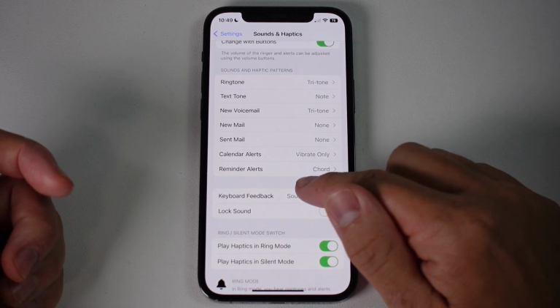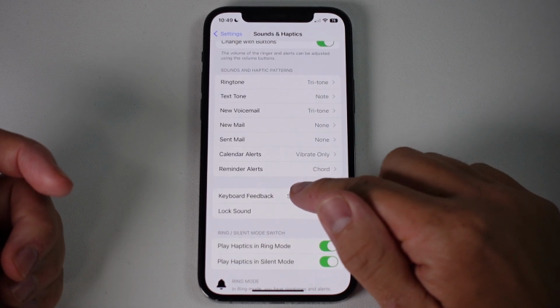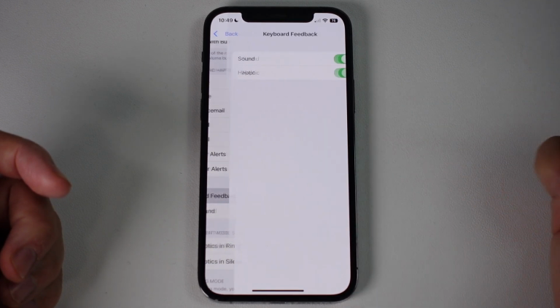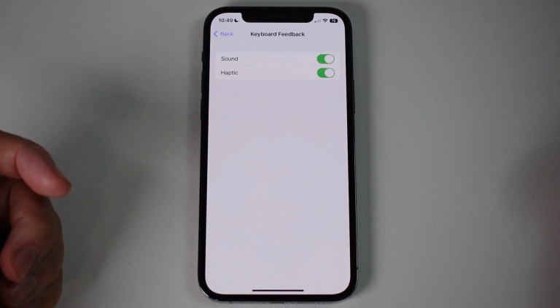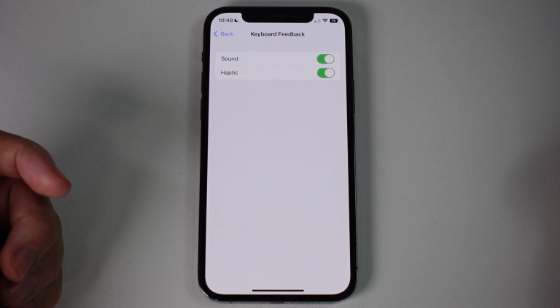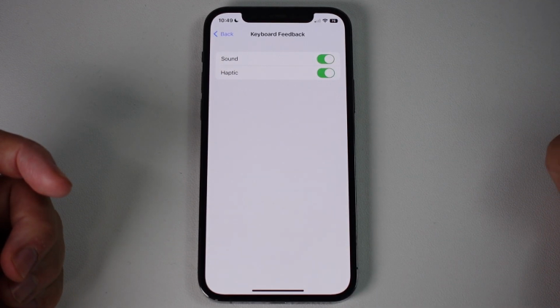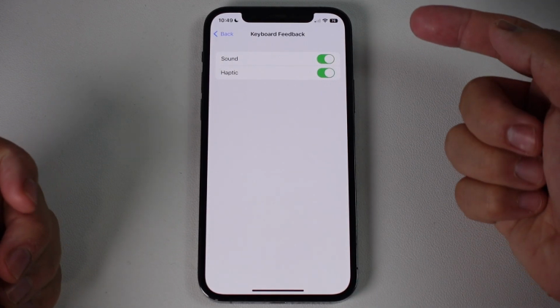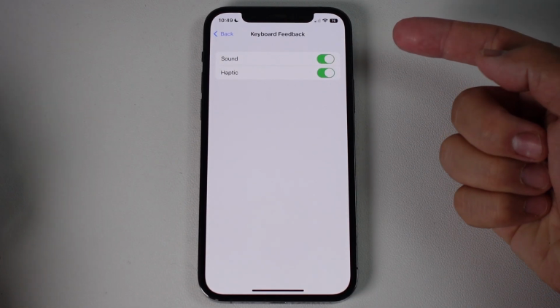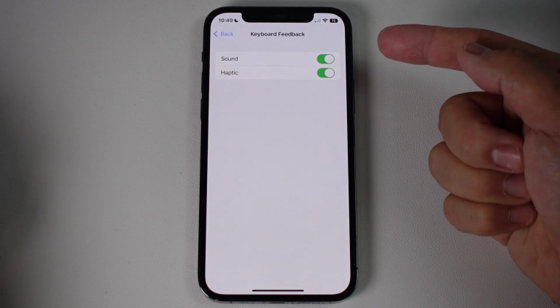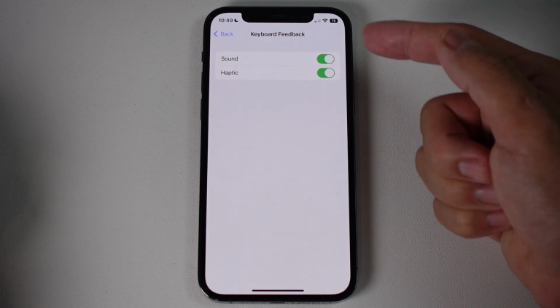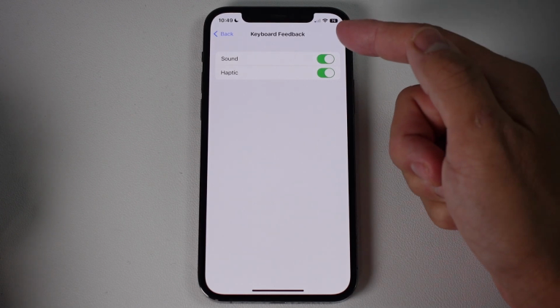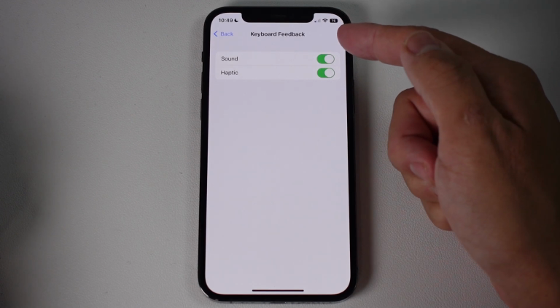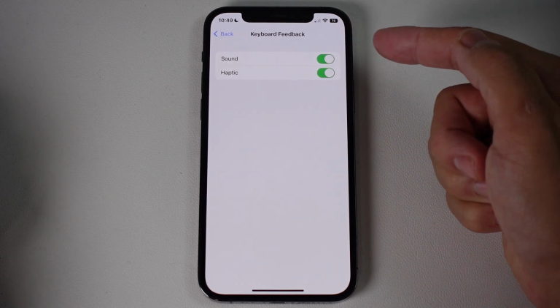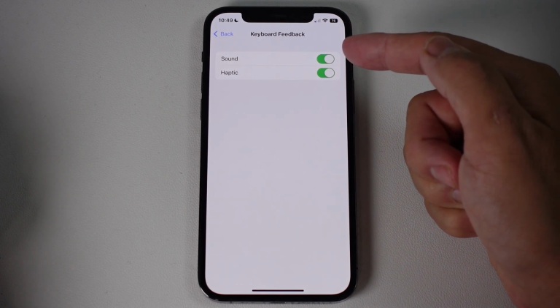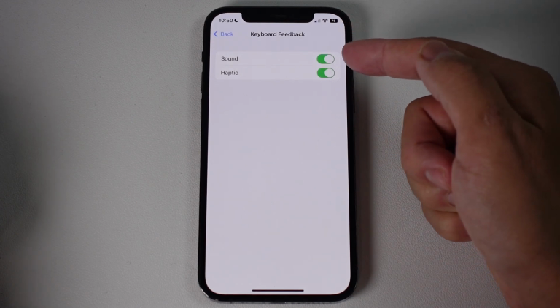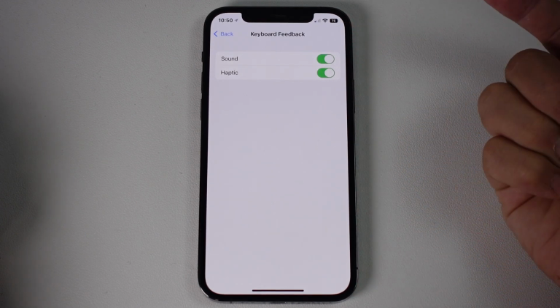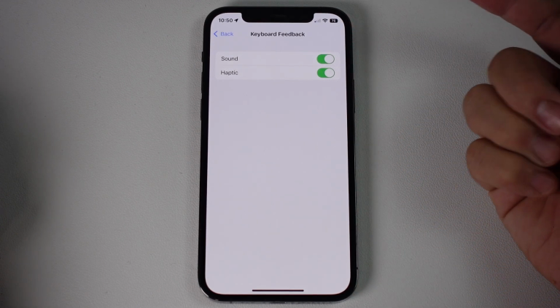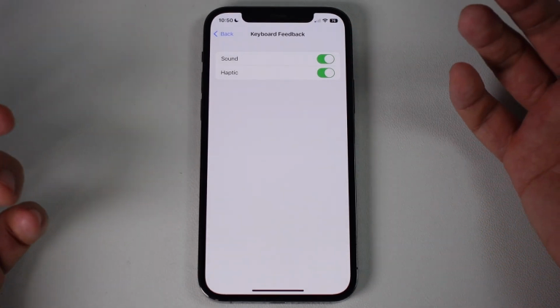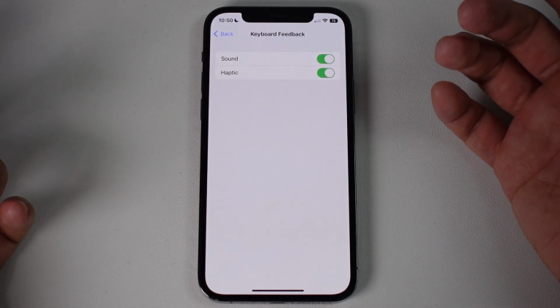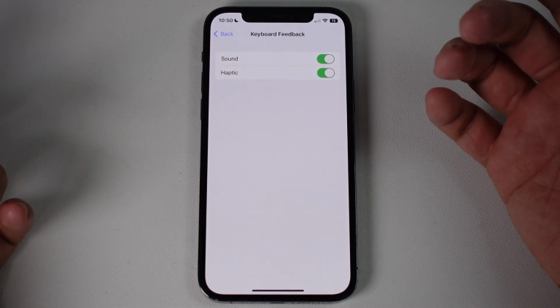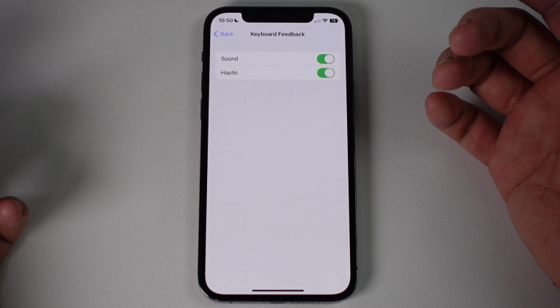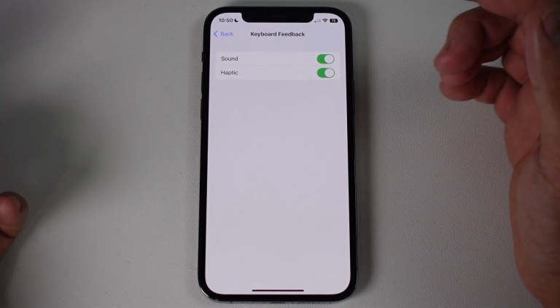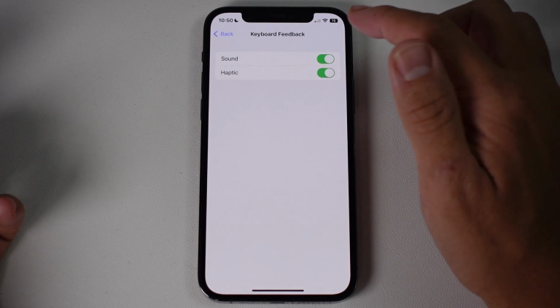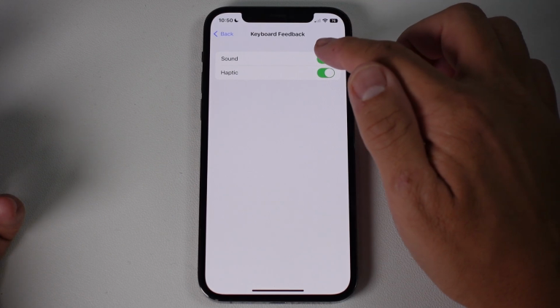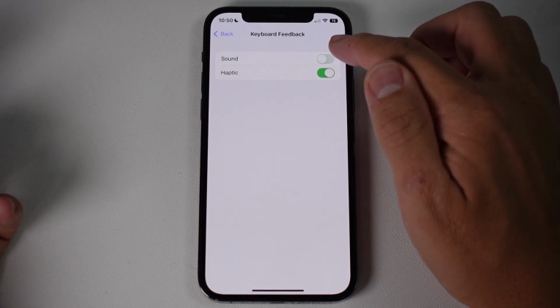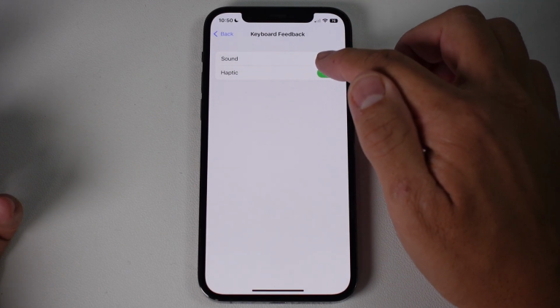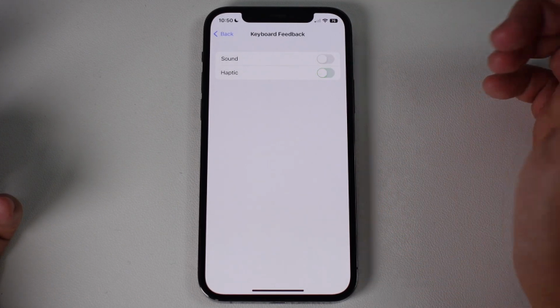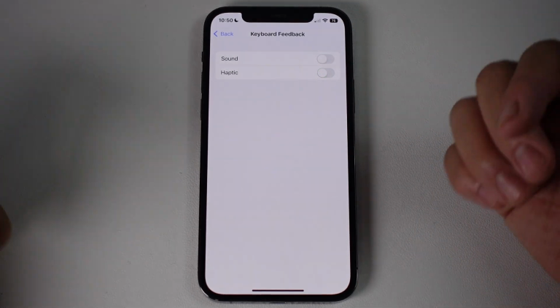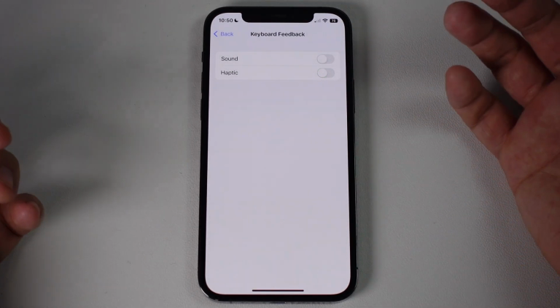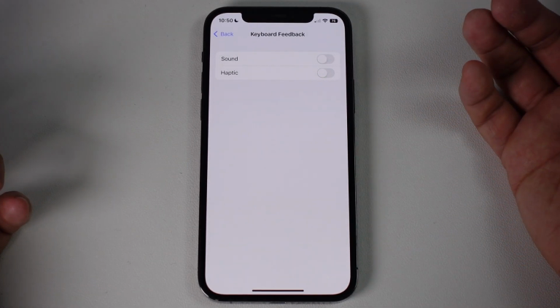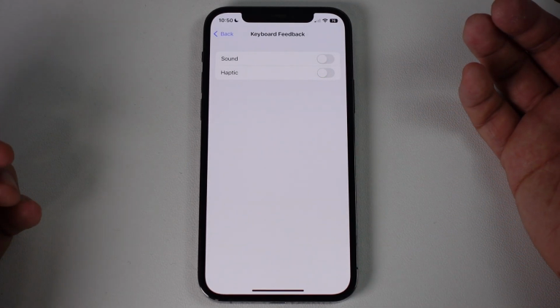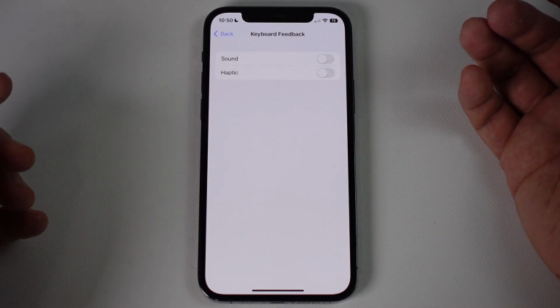Tap on Keyboard Feedback and now we have the toggle button for Sounds and also Haptic Feedback. If you want your keyboard on iOS to be completely silent, turn both of these off and you'll have a completely silent keyboard.